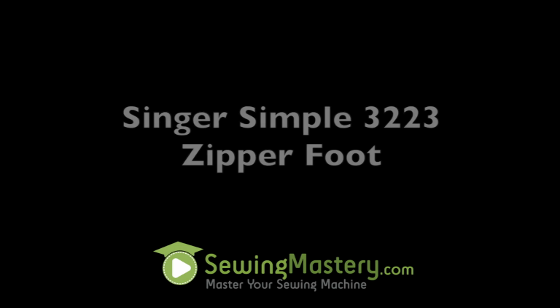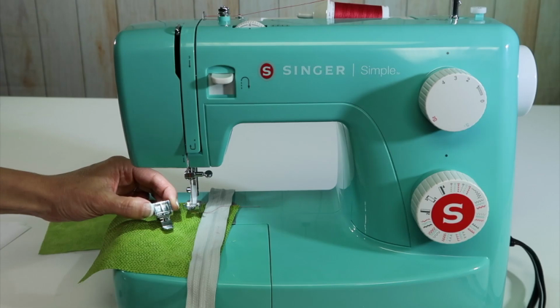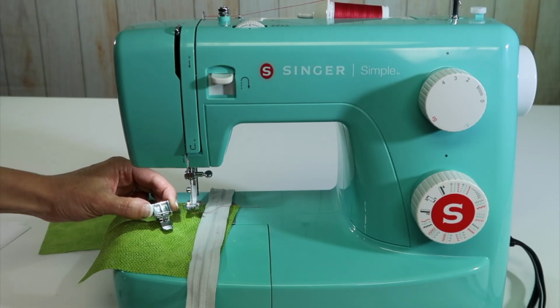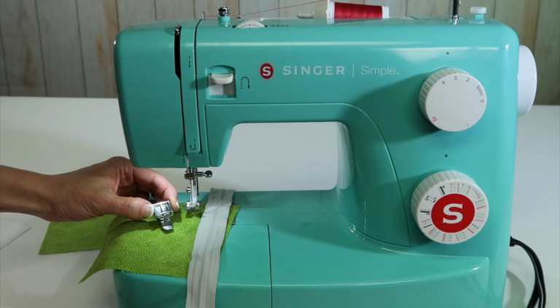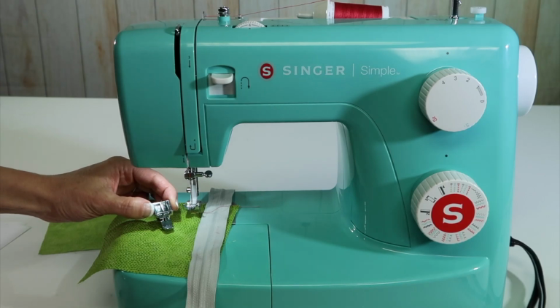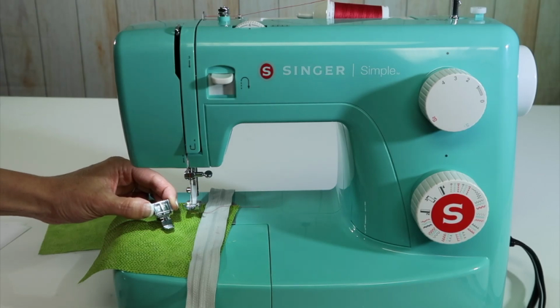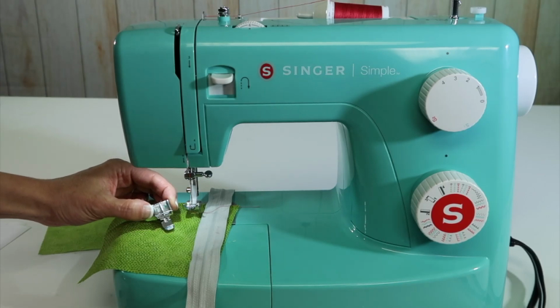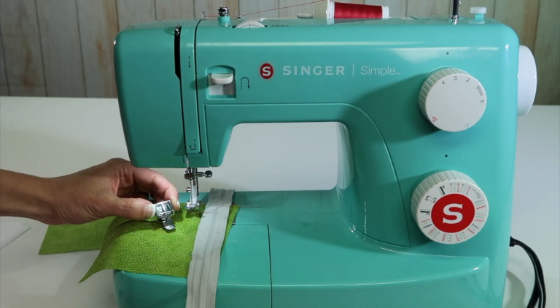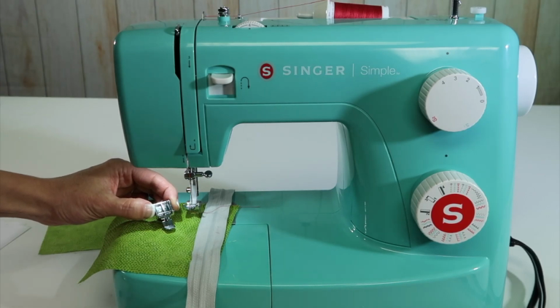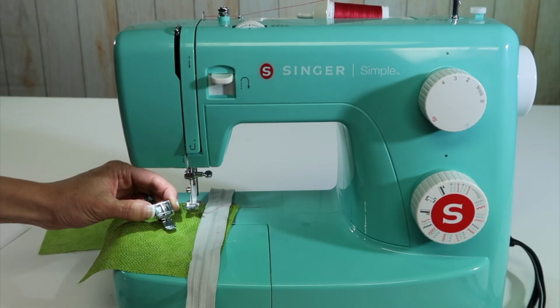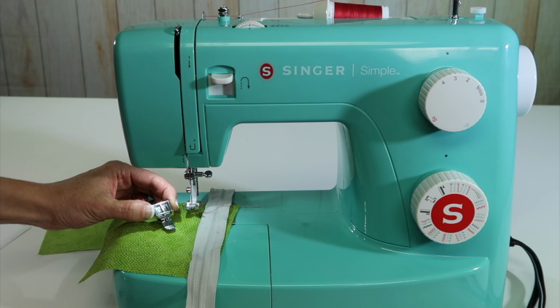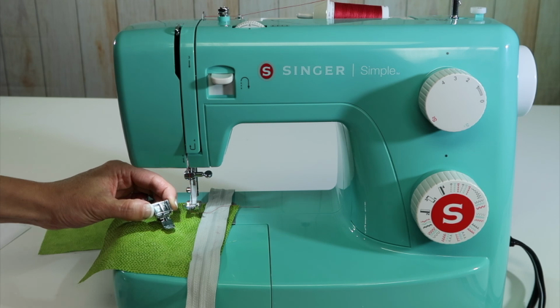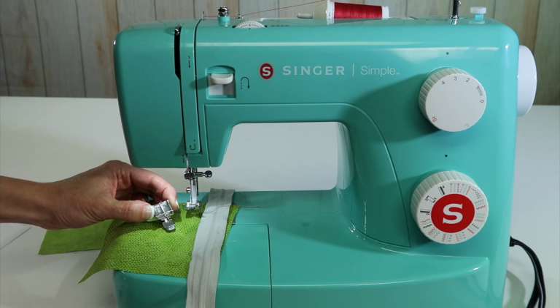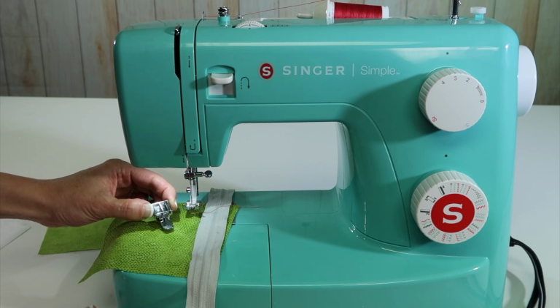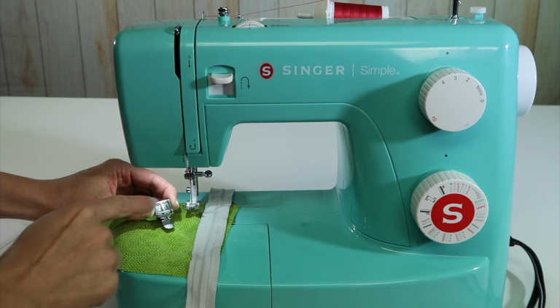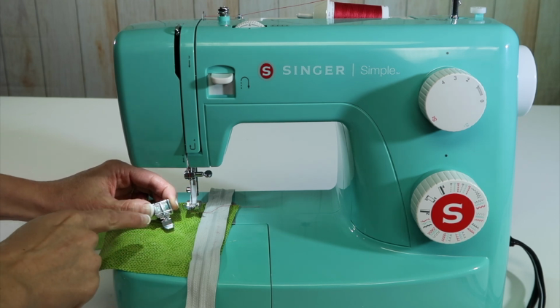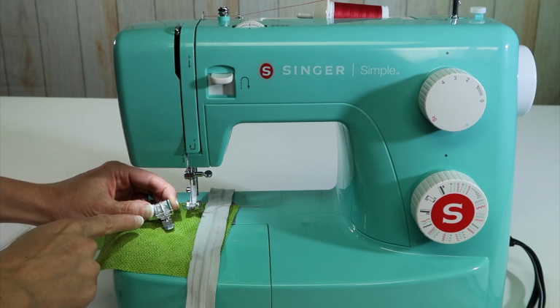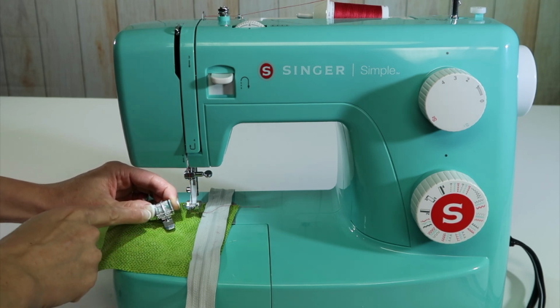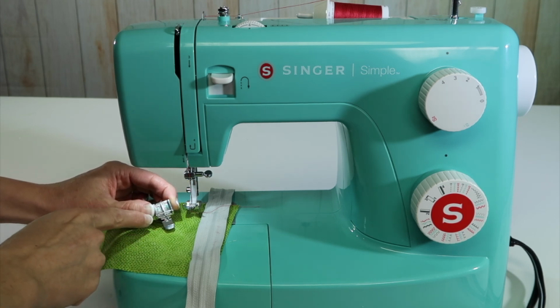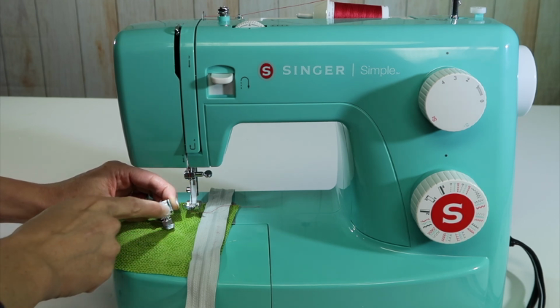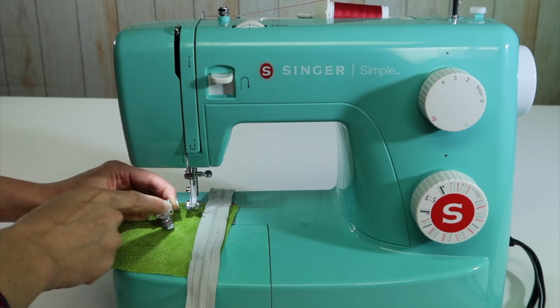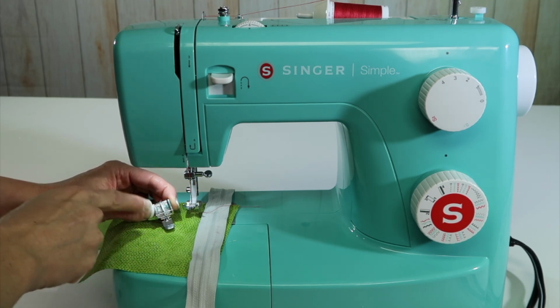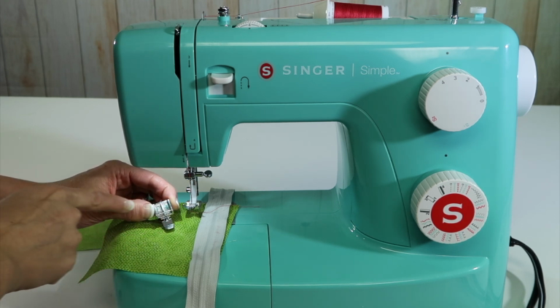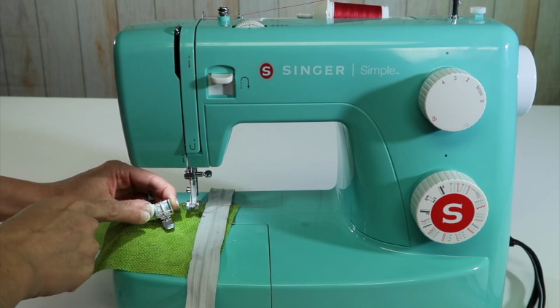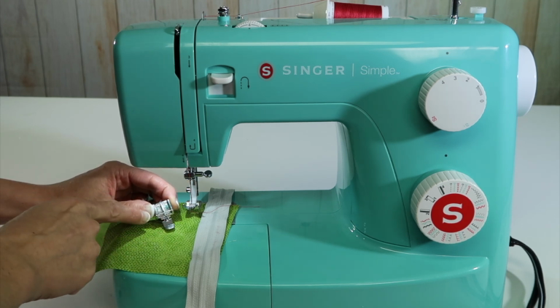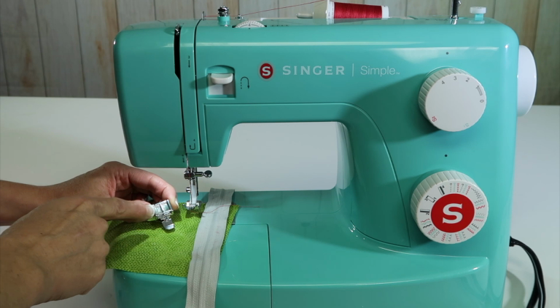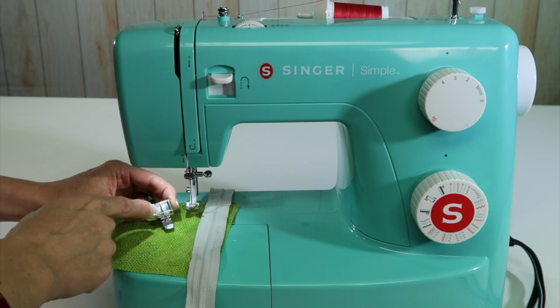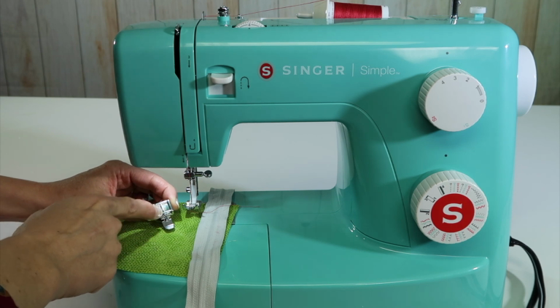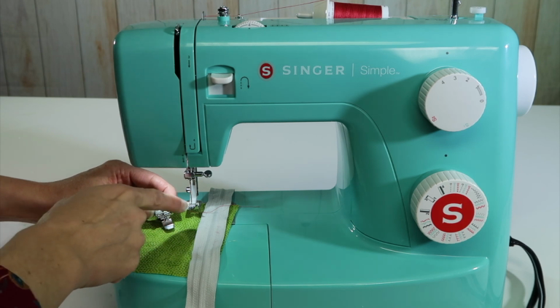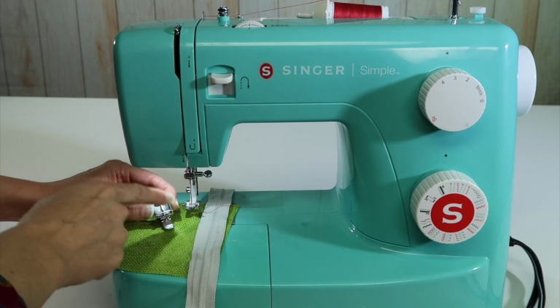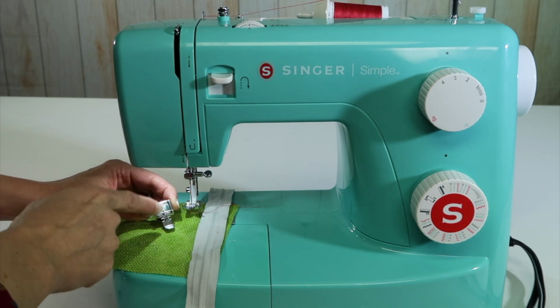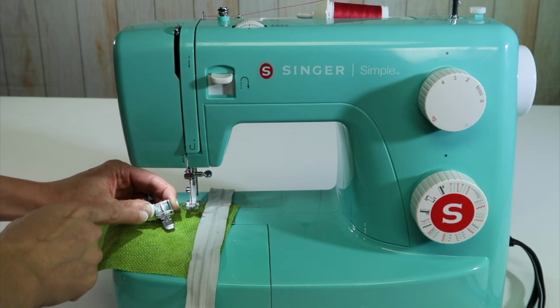The Singer Simple Sewing Machine also comes with a zipper foot. Note that there are actually two sides of the foot that you can attach it to the machine with.